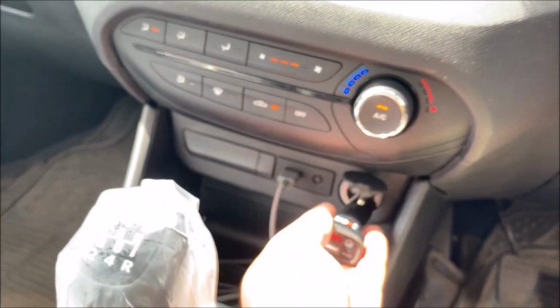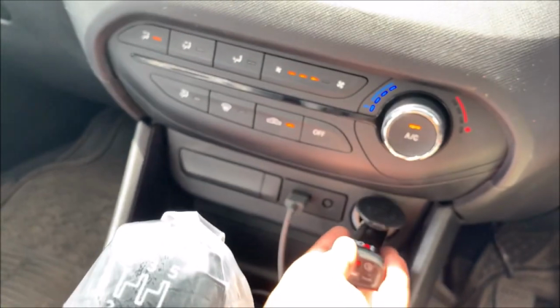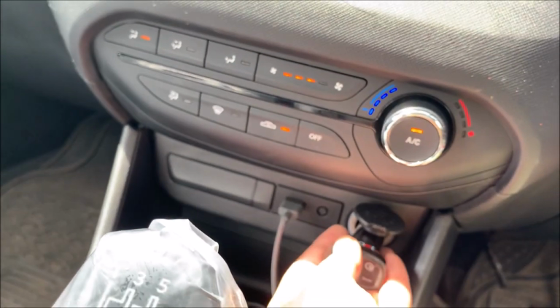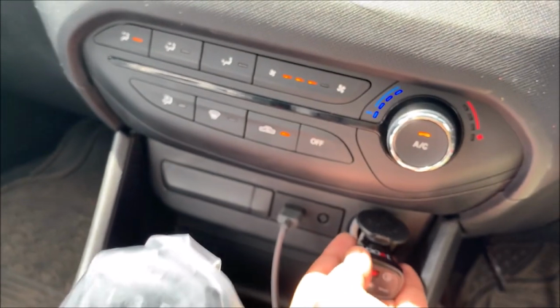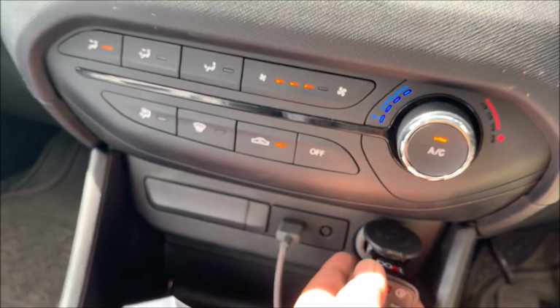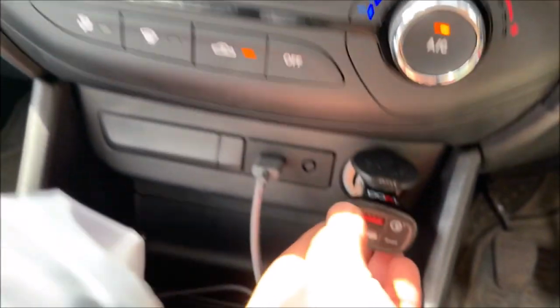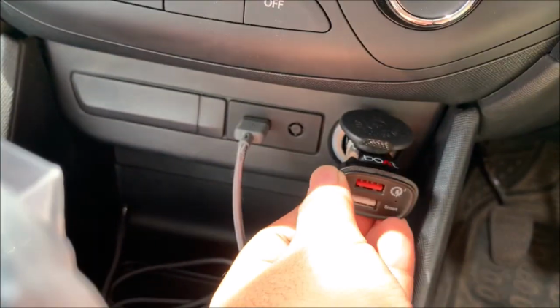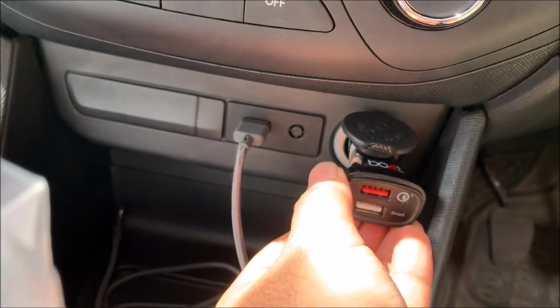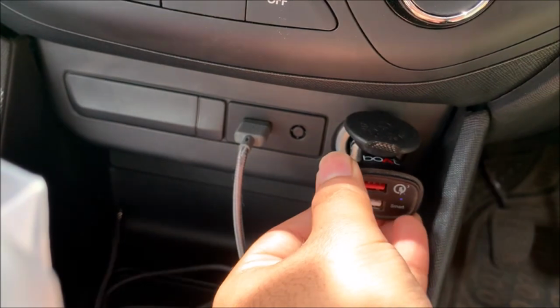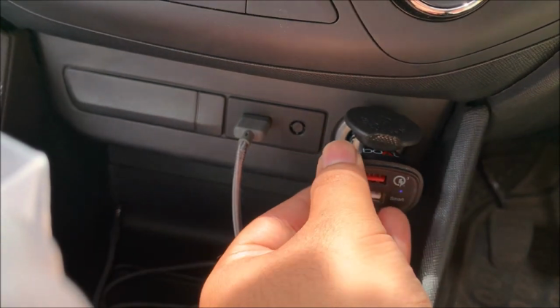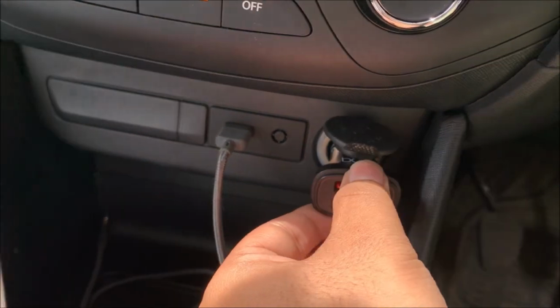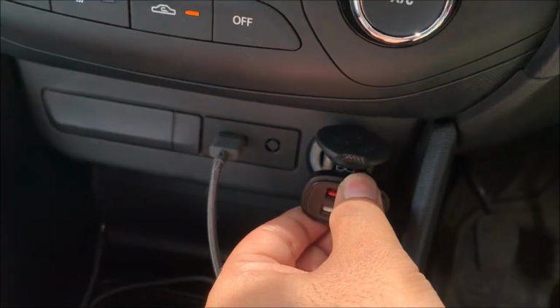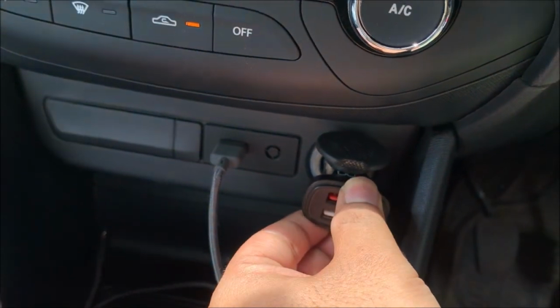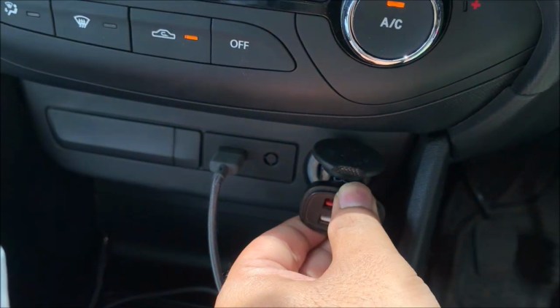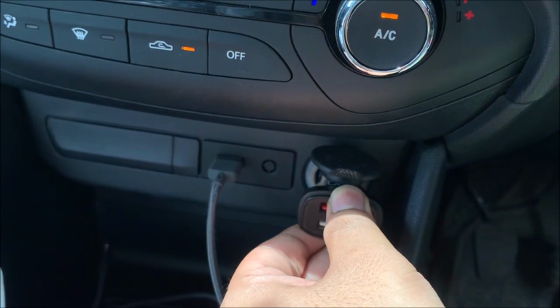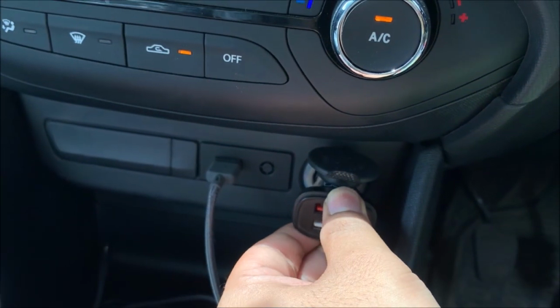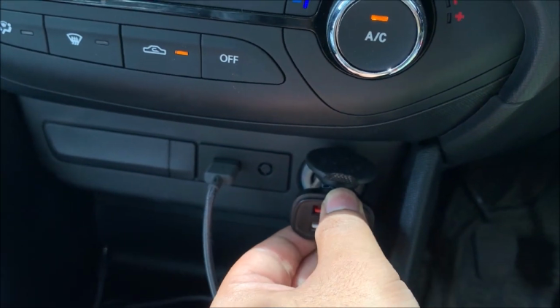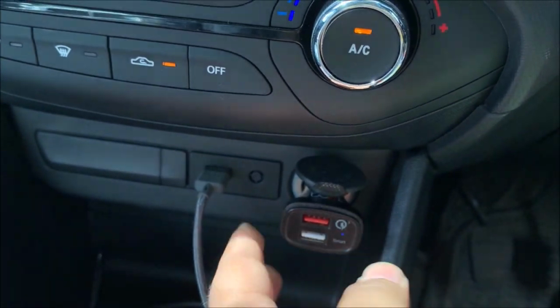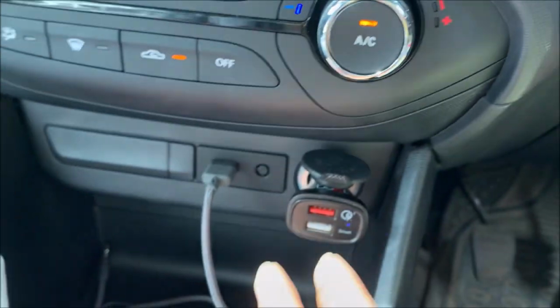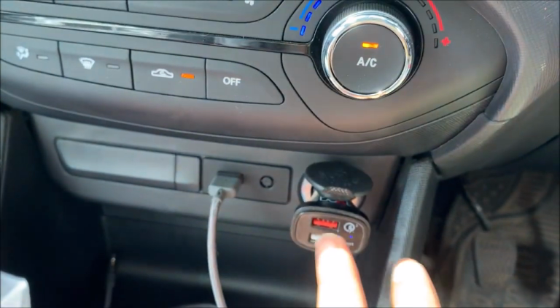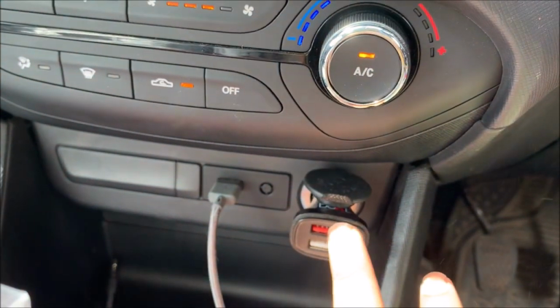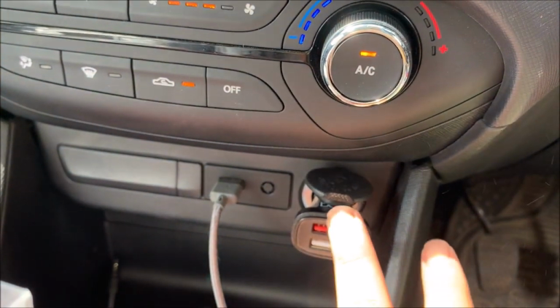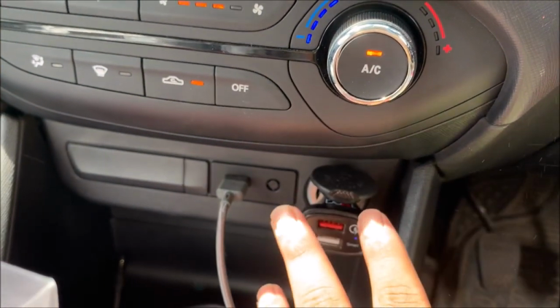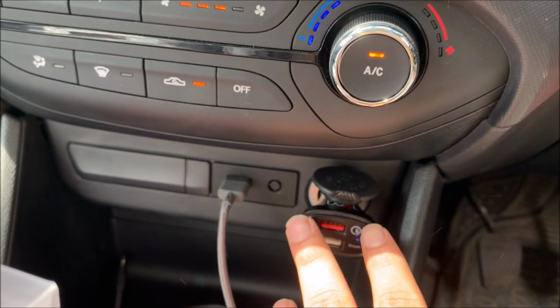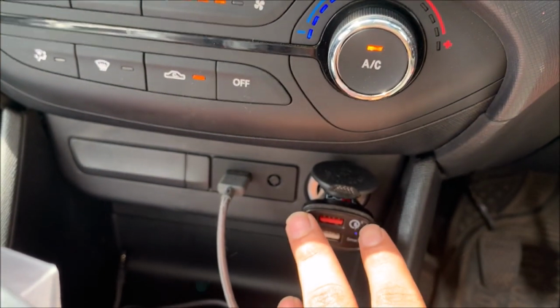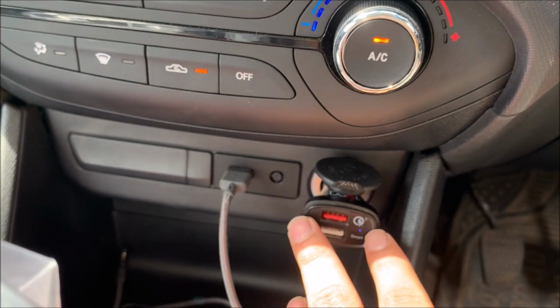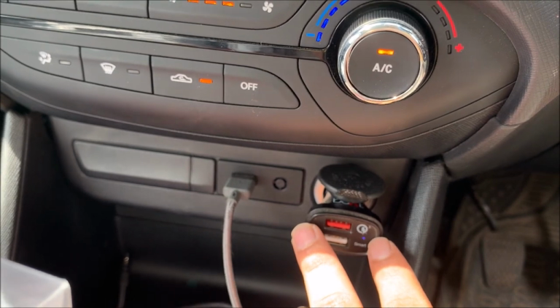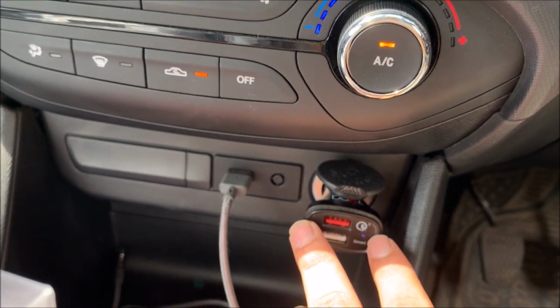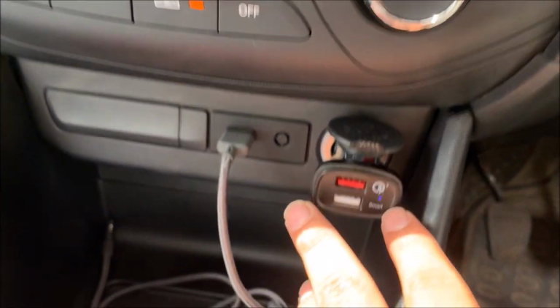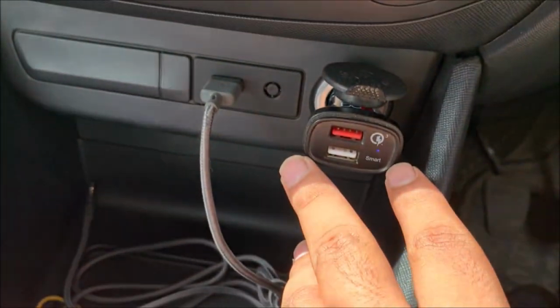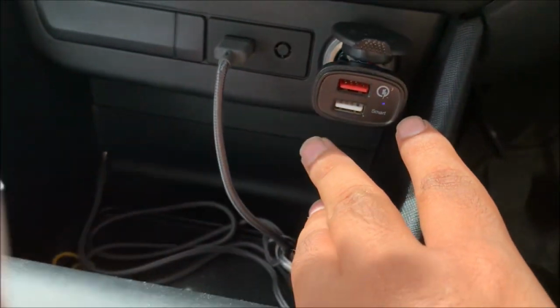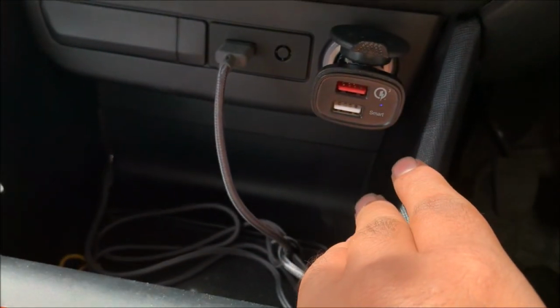I charge my iPhone from this. I have charged my other phones too. It will not be a problem with a reputed company product.